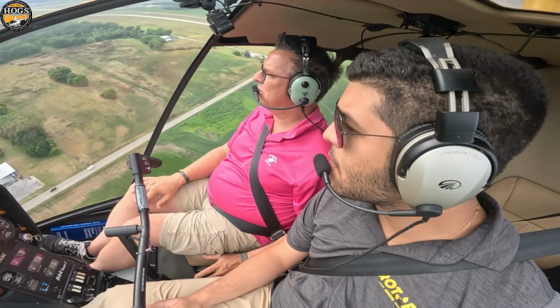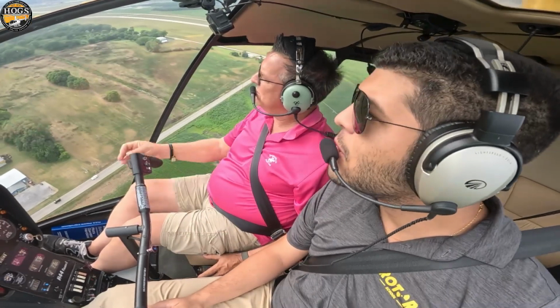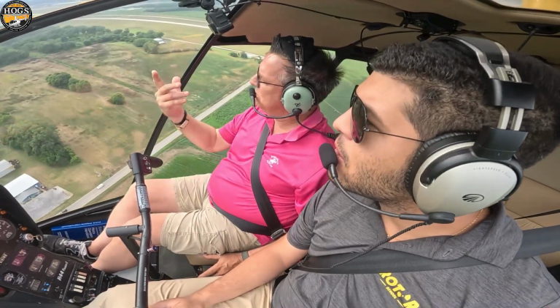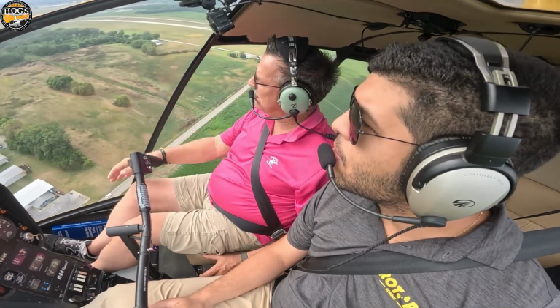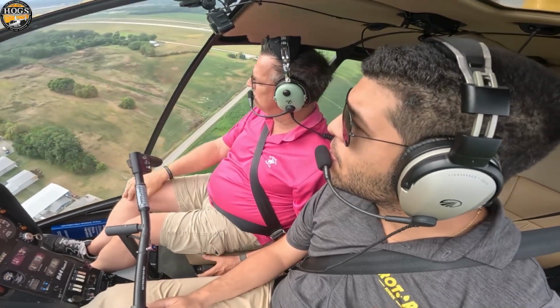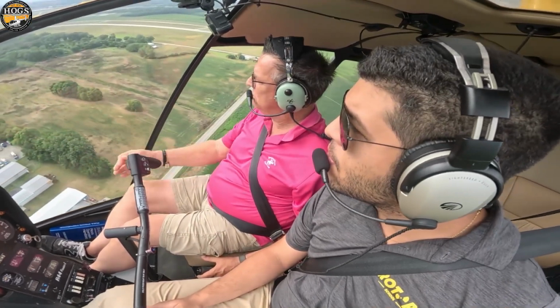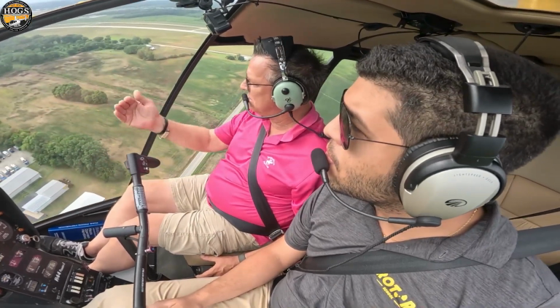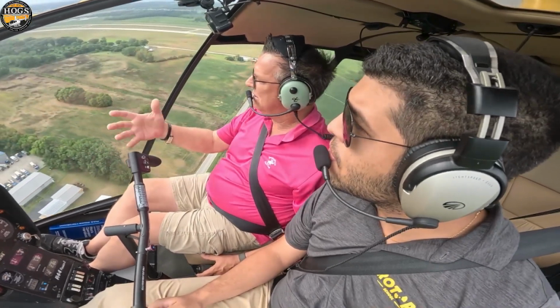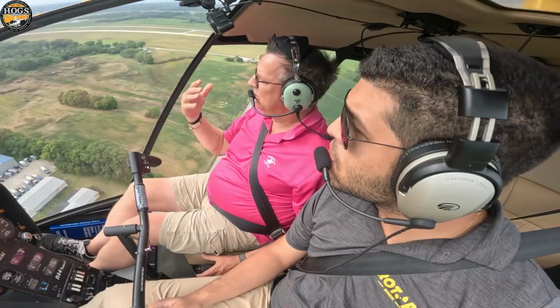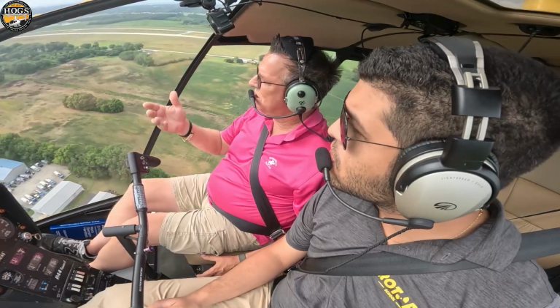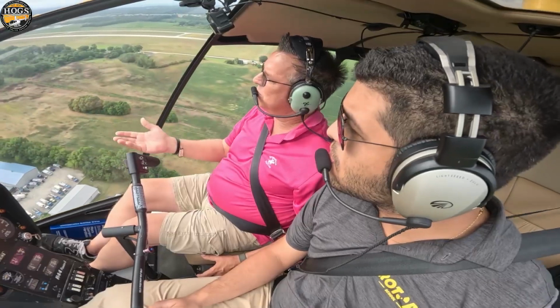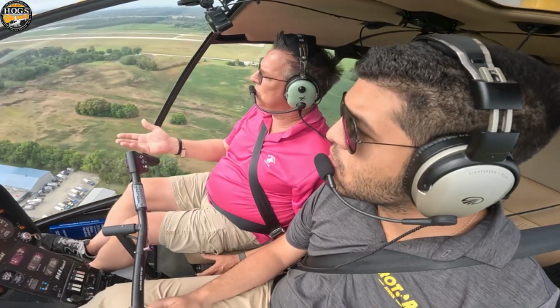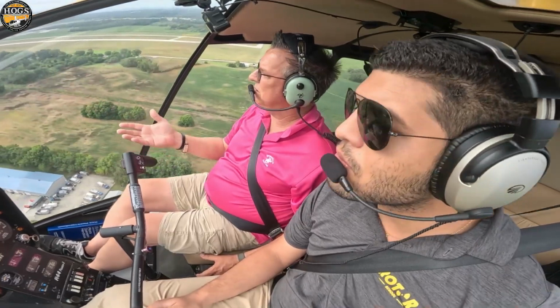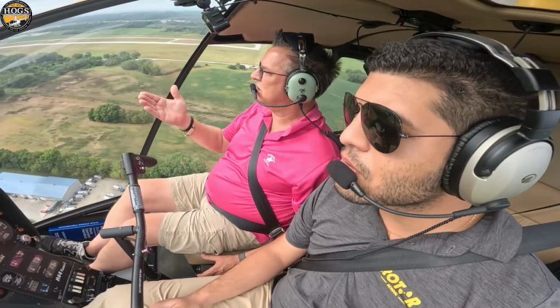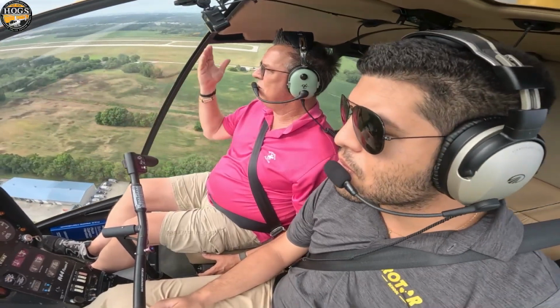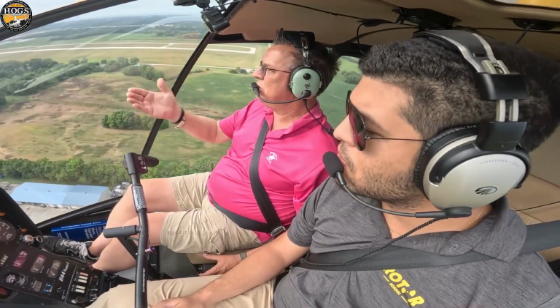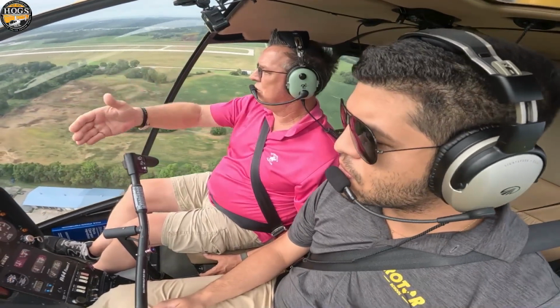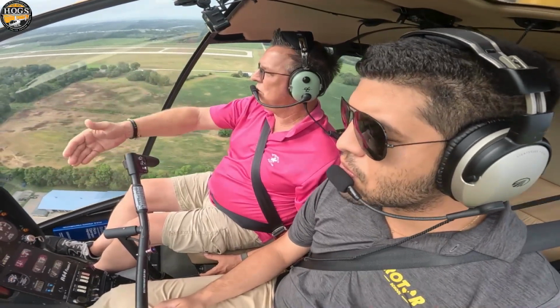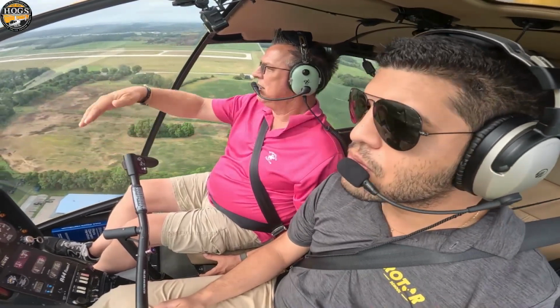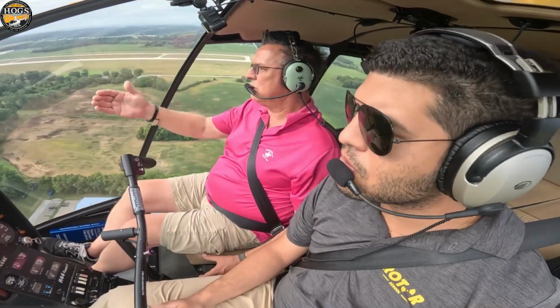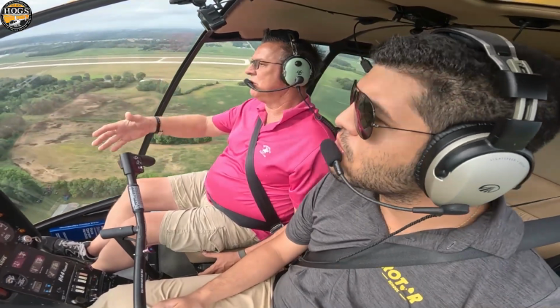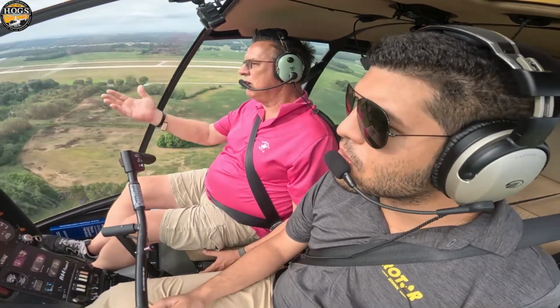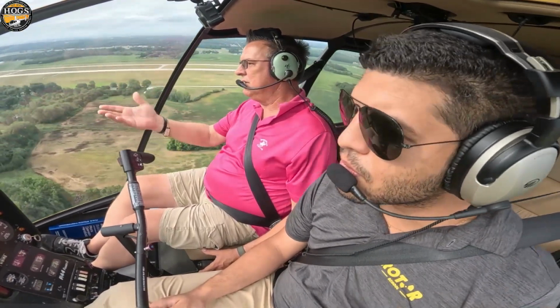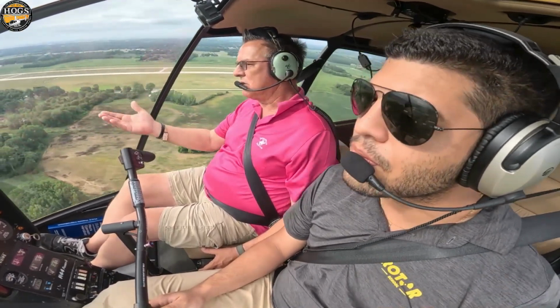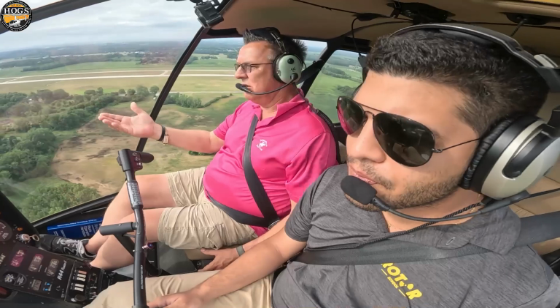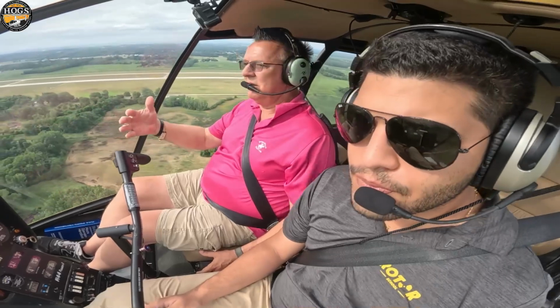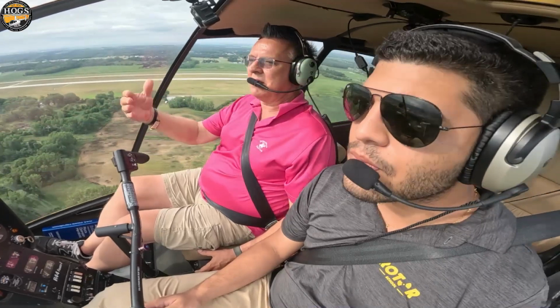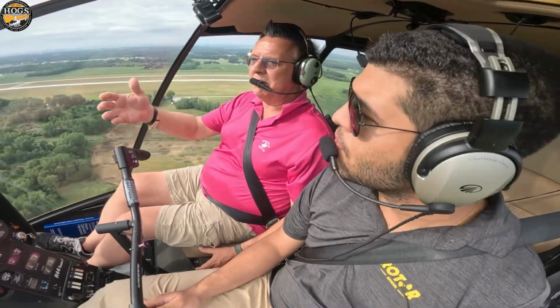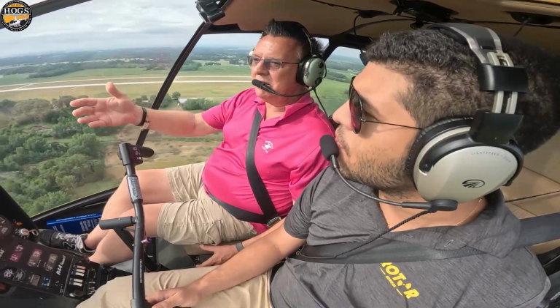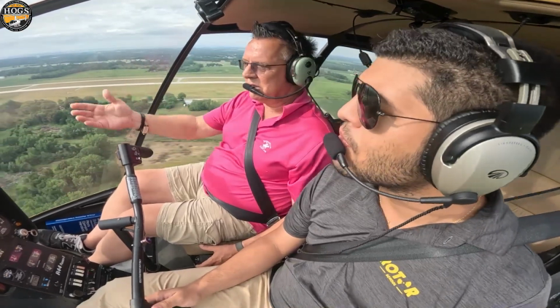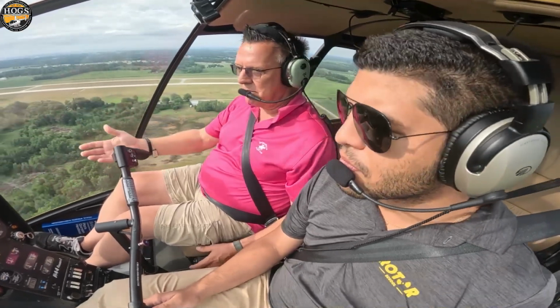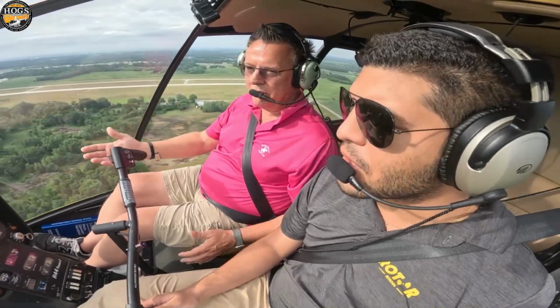We're sharing this with you, but it's not something we want you to go do unless you're with a qualified instructor who is competent in teaching these types of maneuvers.